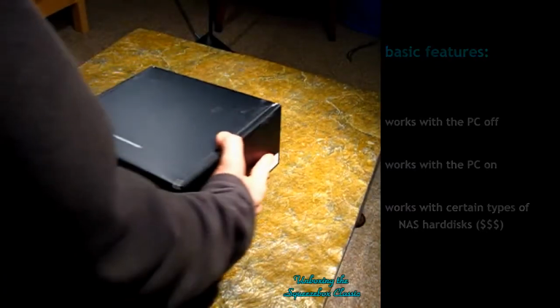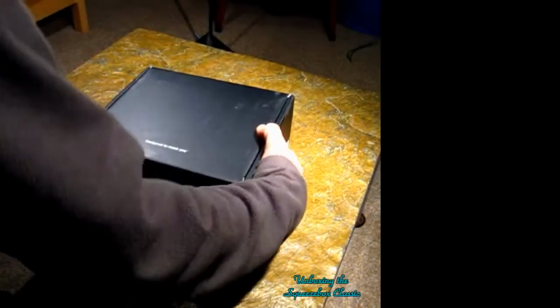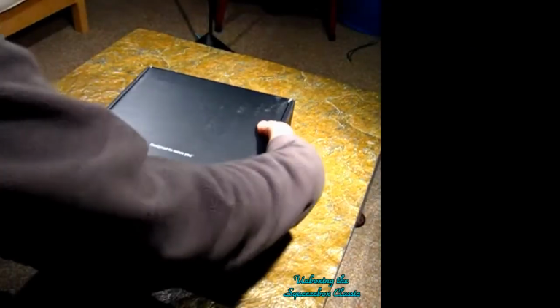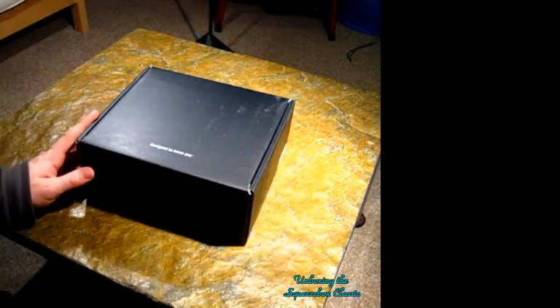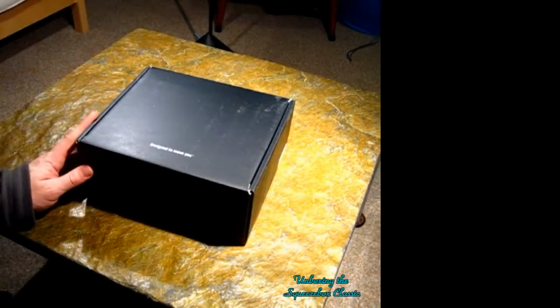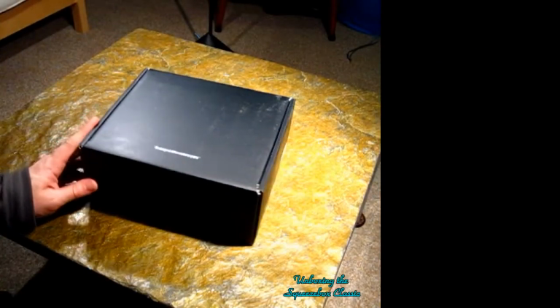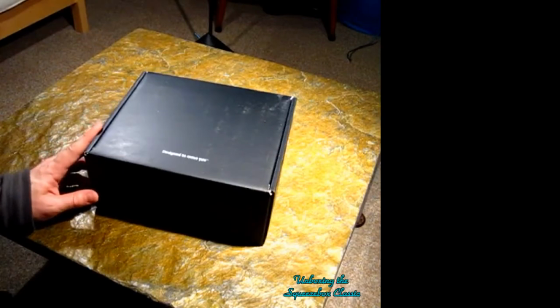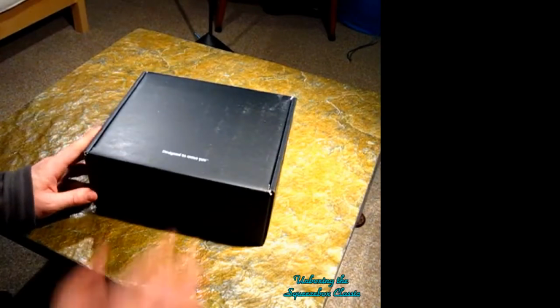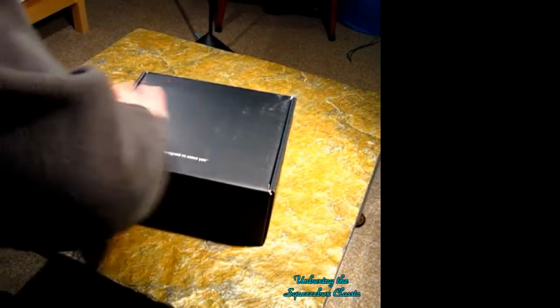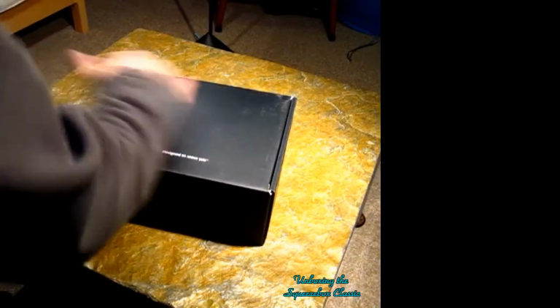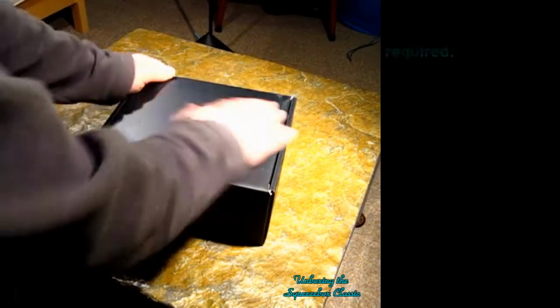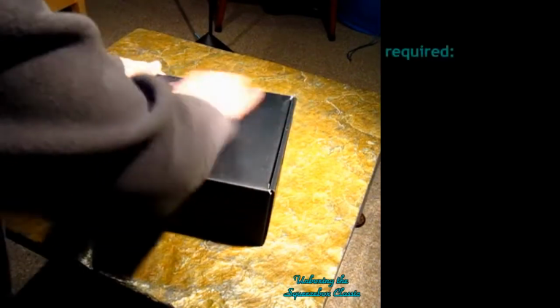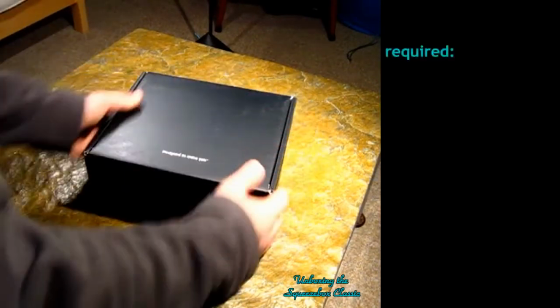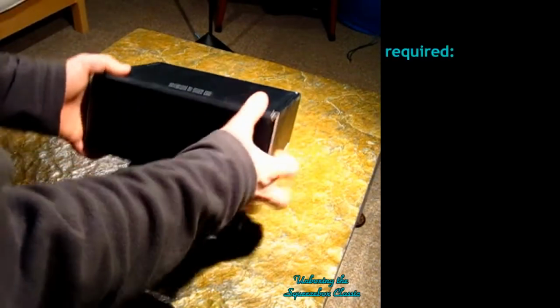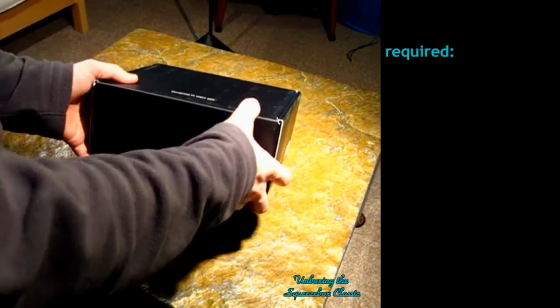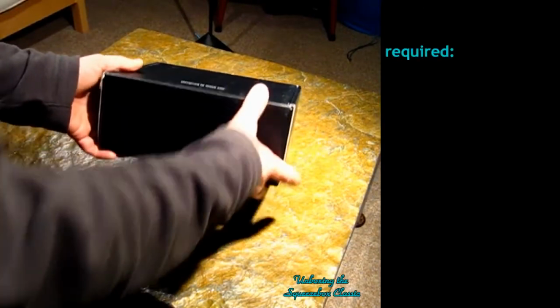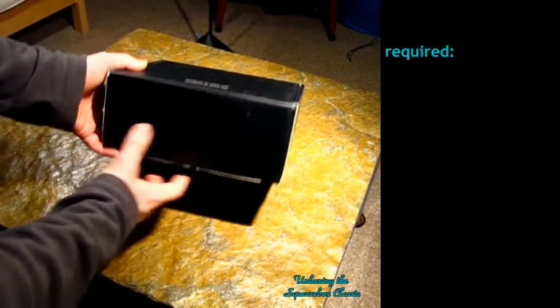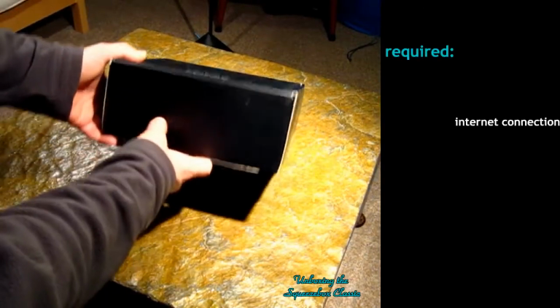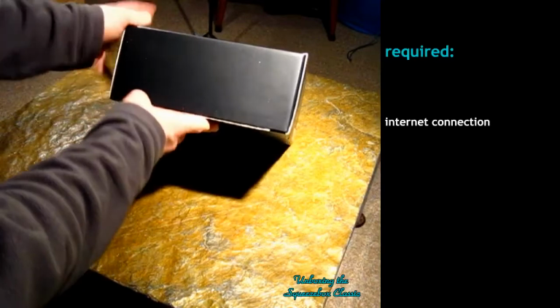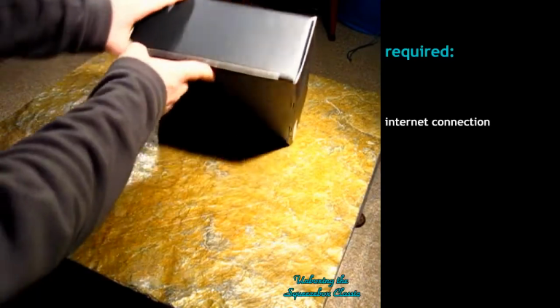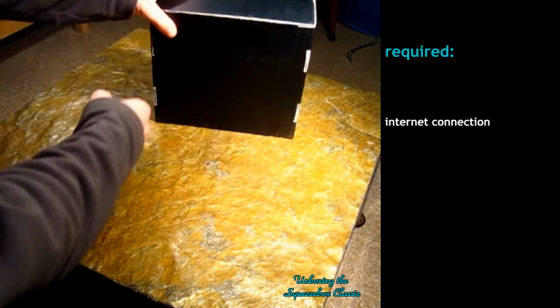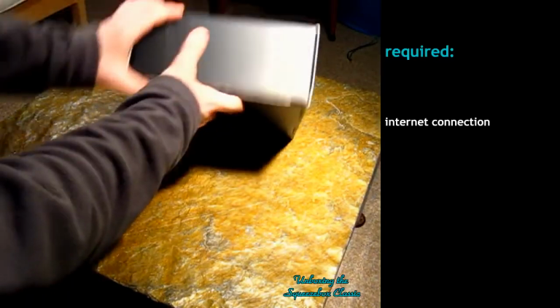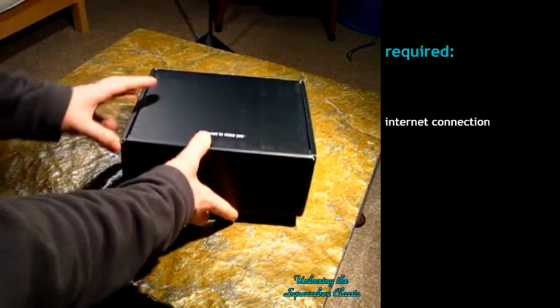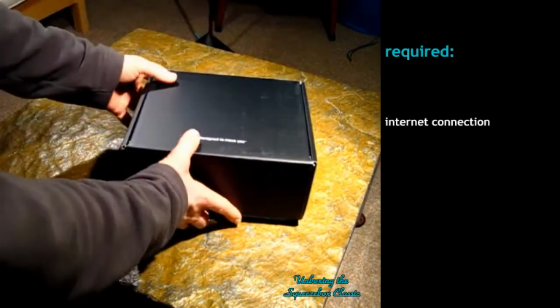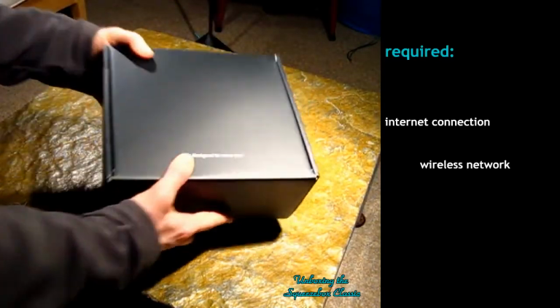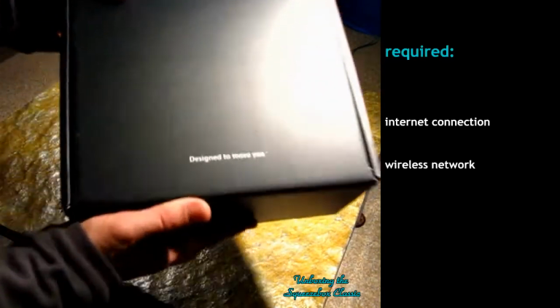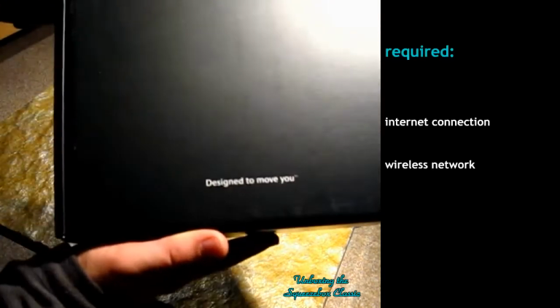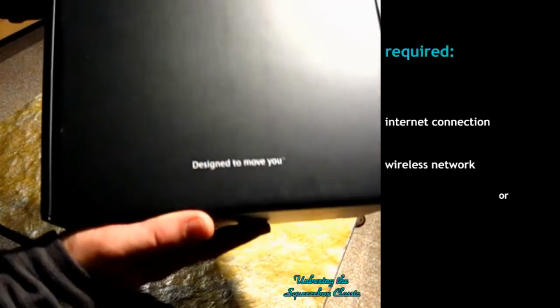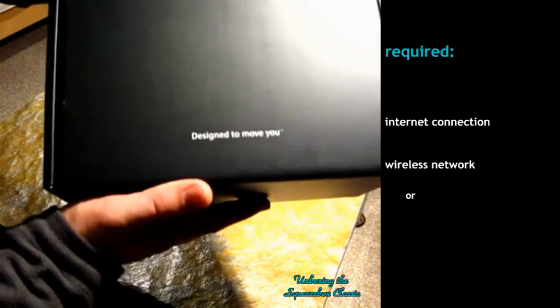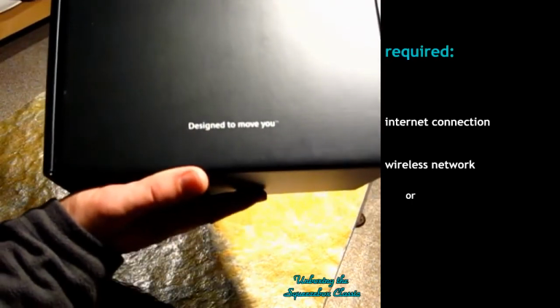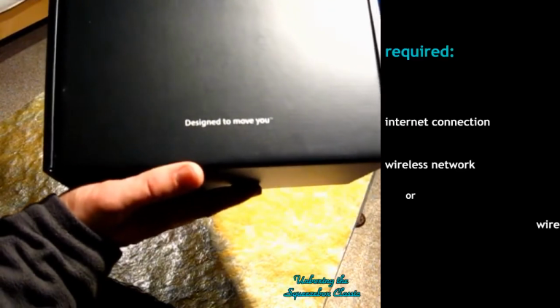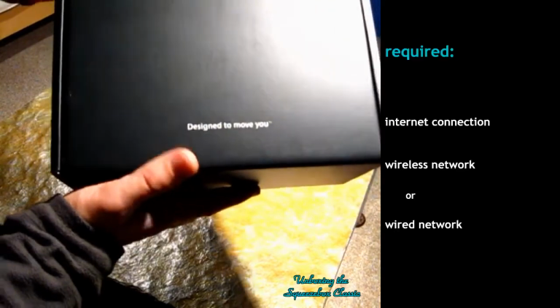So there's another box in the box. Looks nice. Designed to move you.